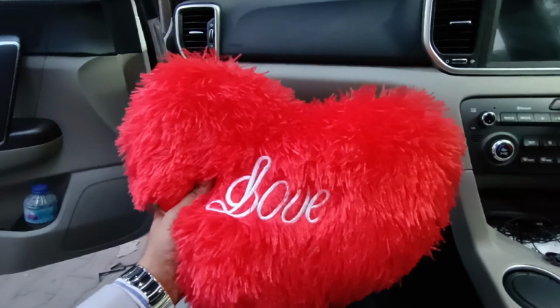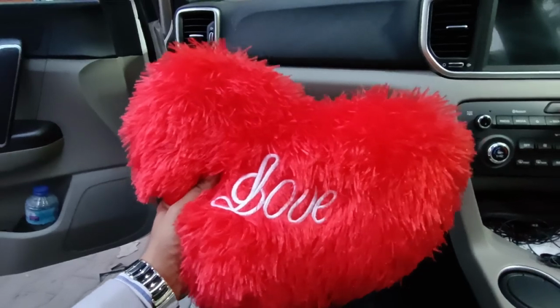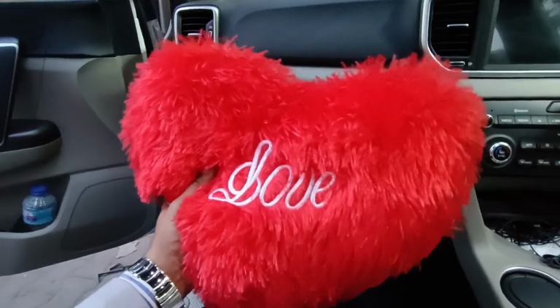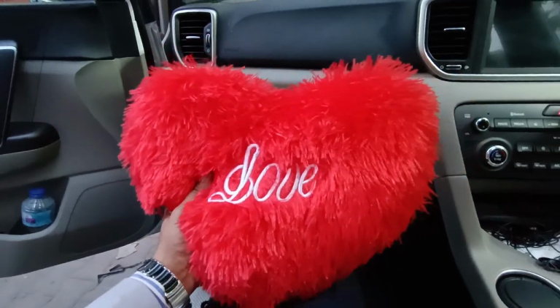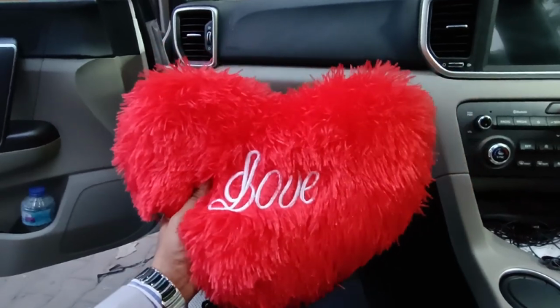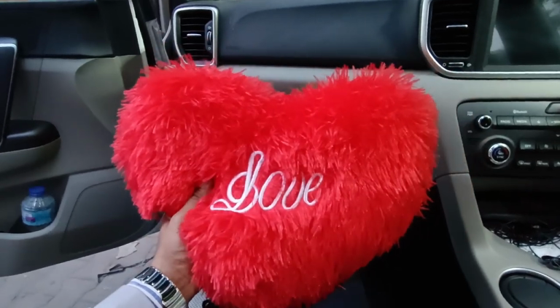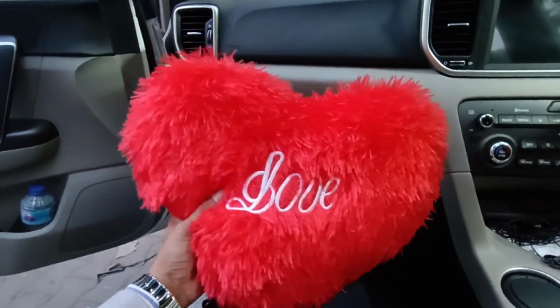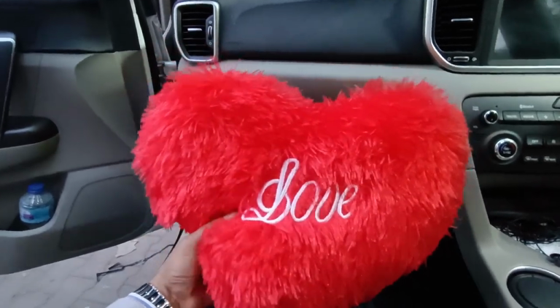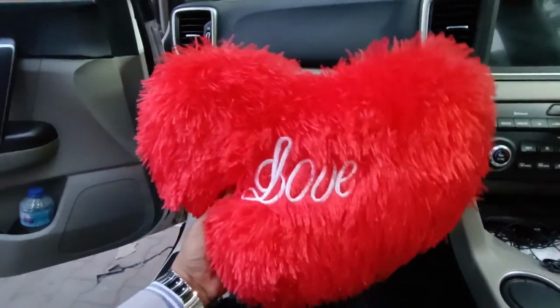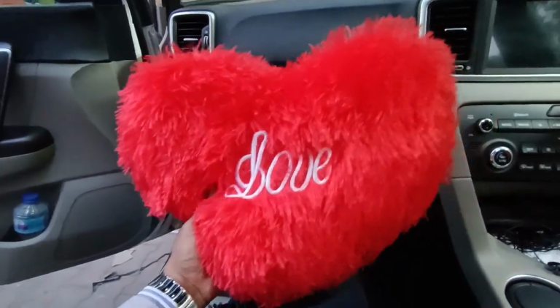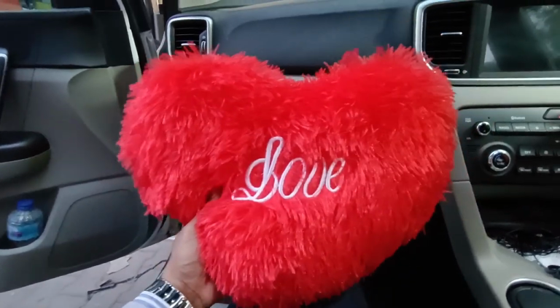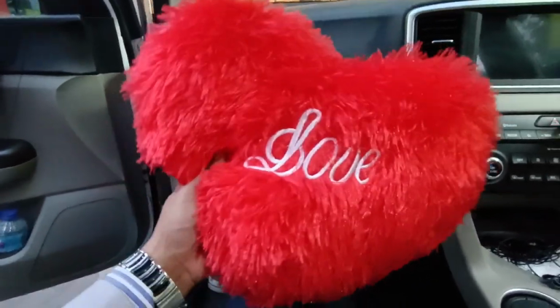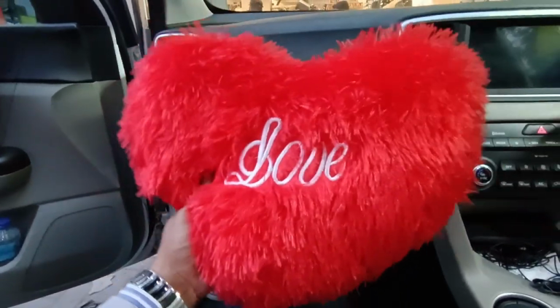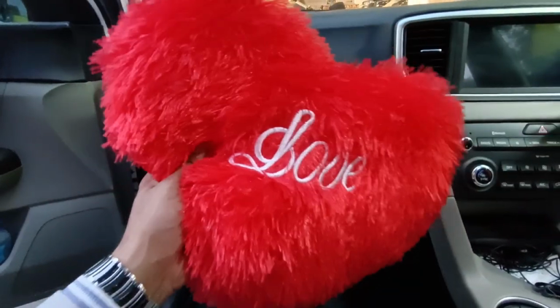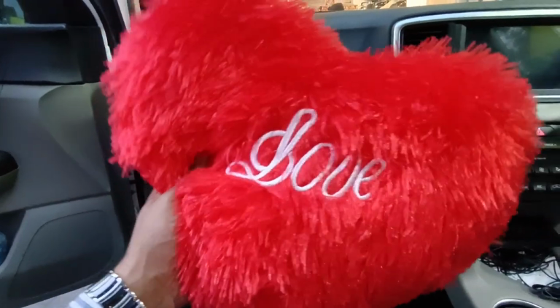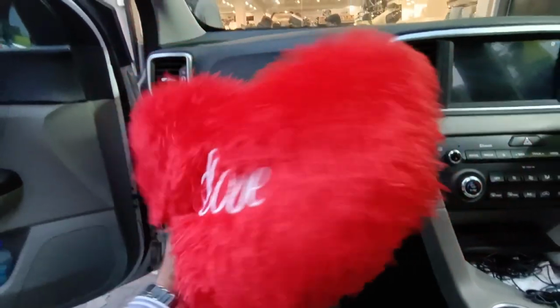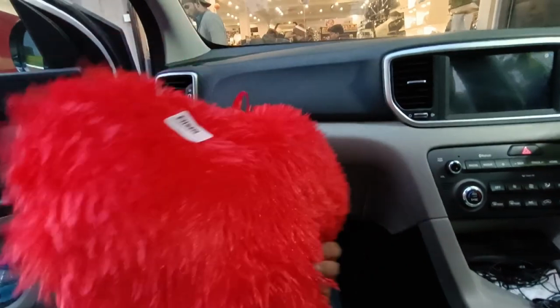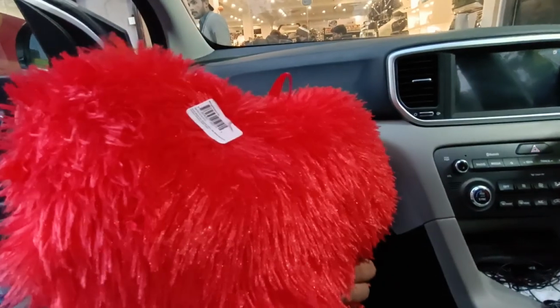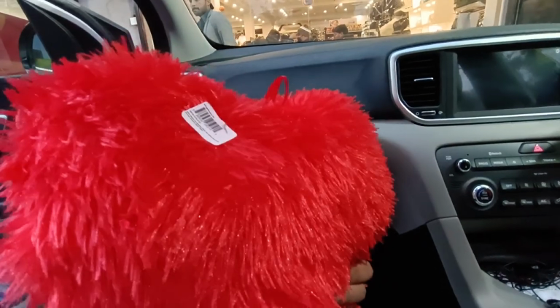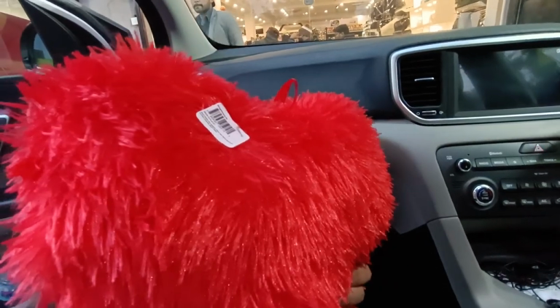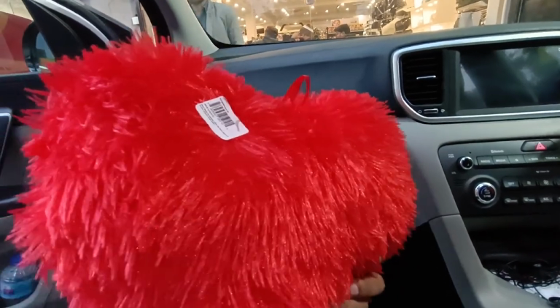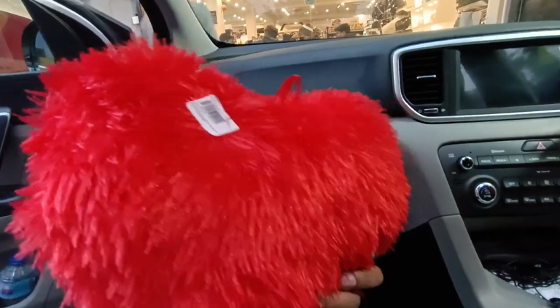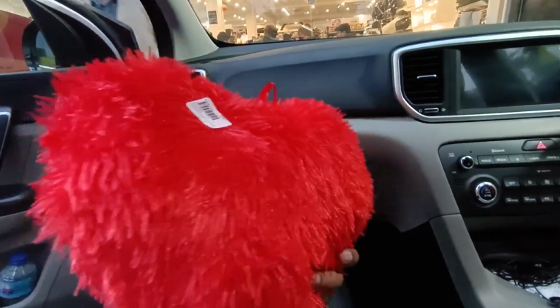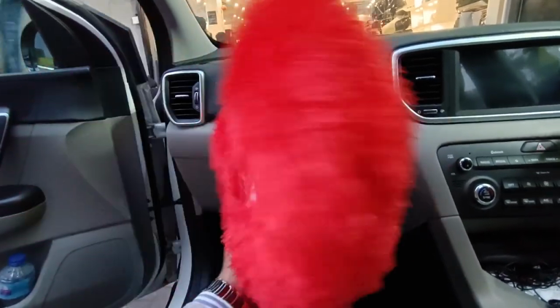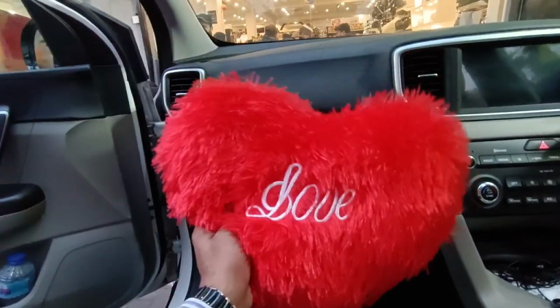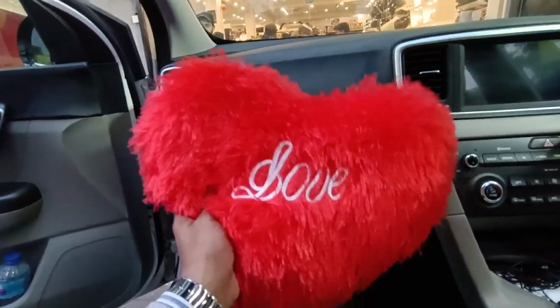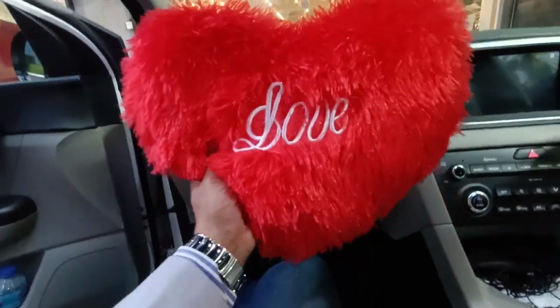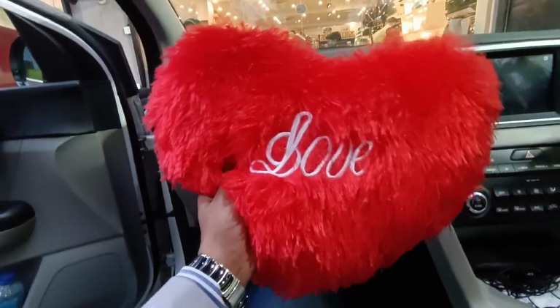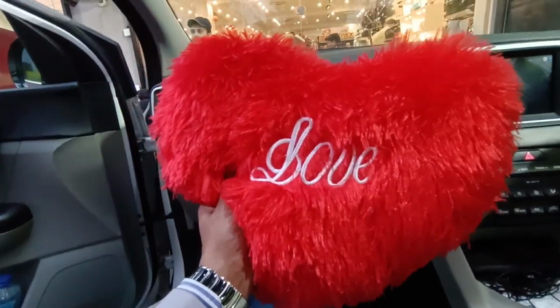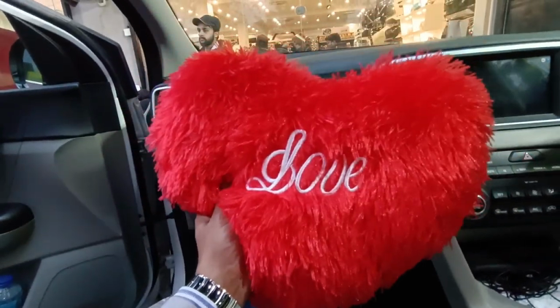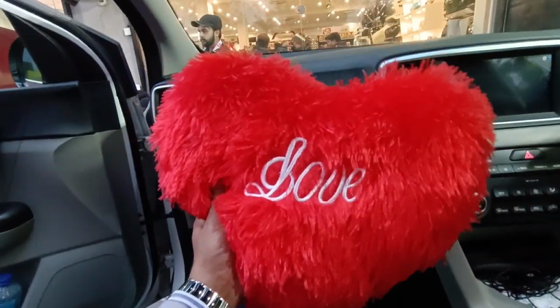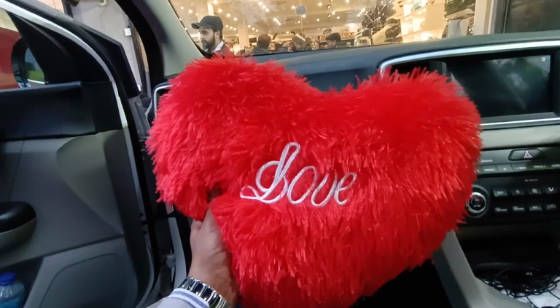Hello everyone, this is Saad from Seaglmurts Taupi. At this moment, this is a heart shape. This is a love engraved. It is embroidered. This is a plush. It is a very soft cushion.